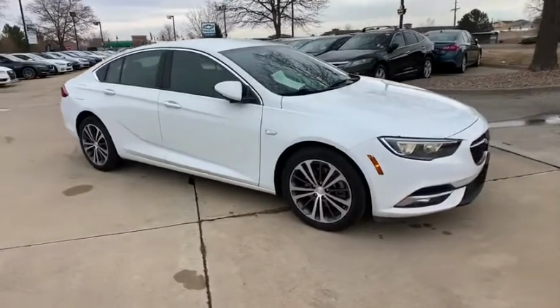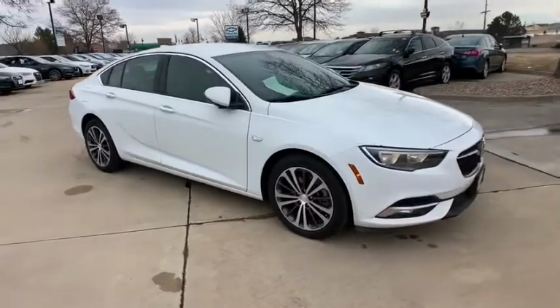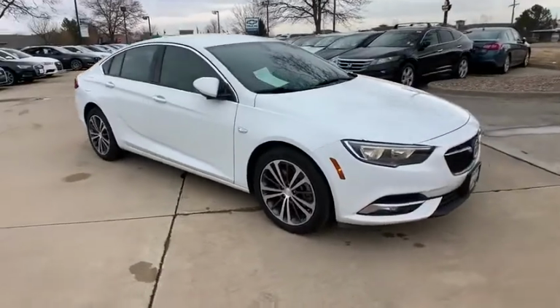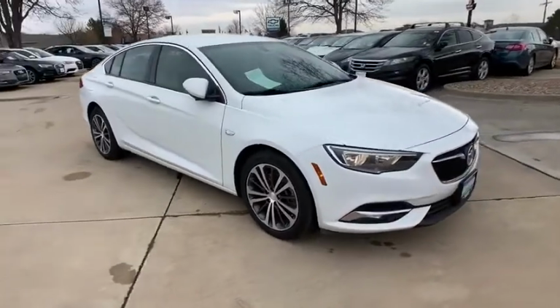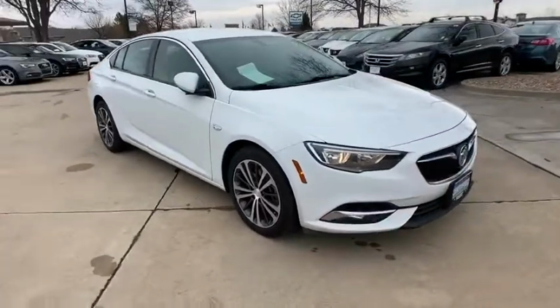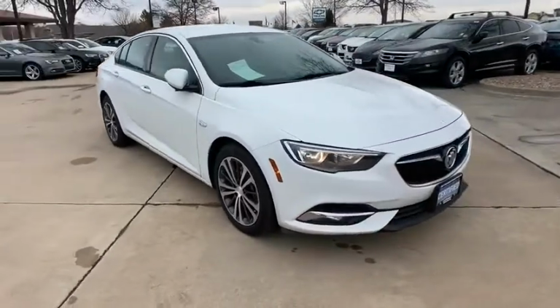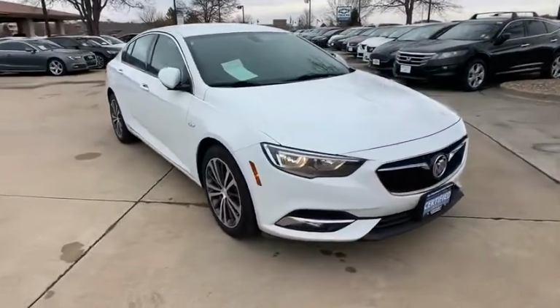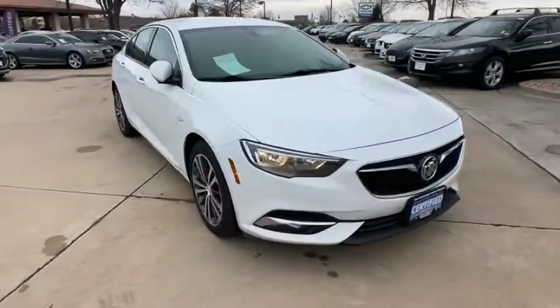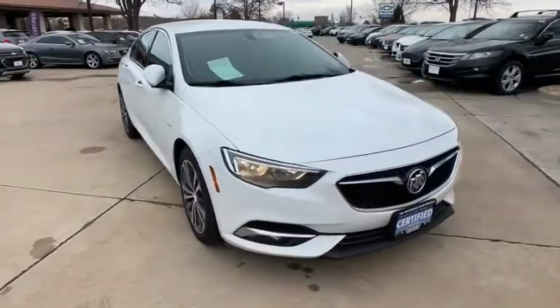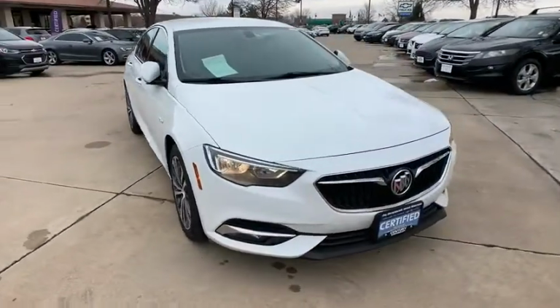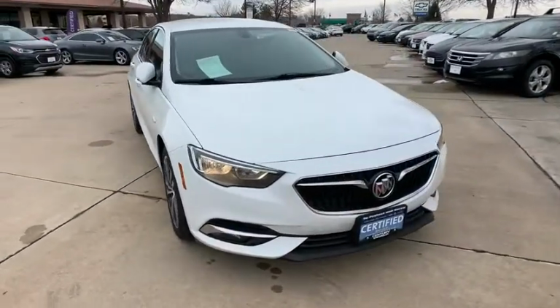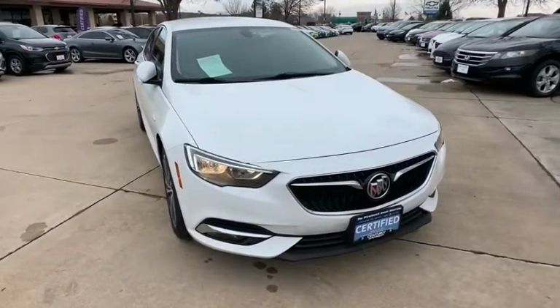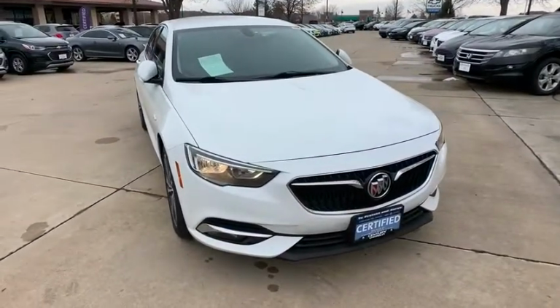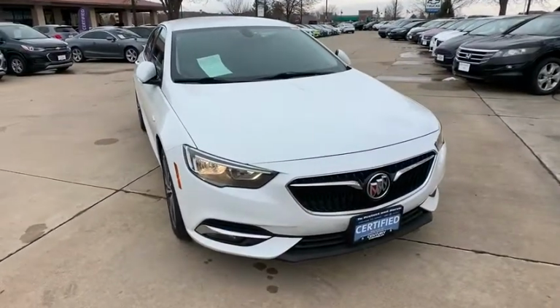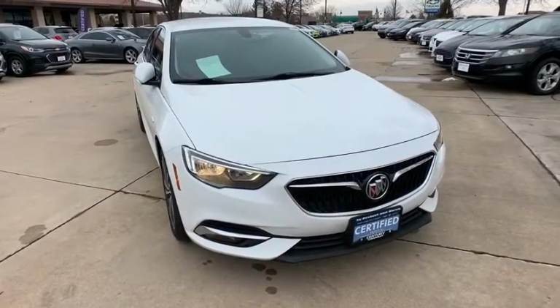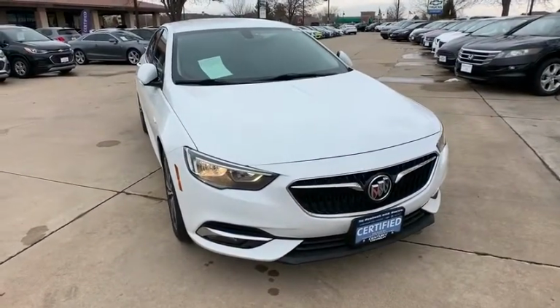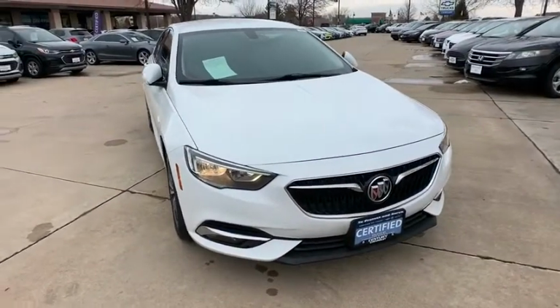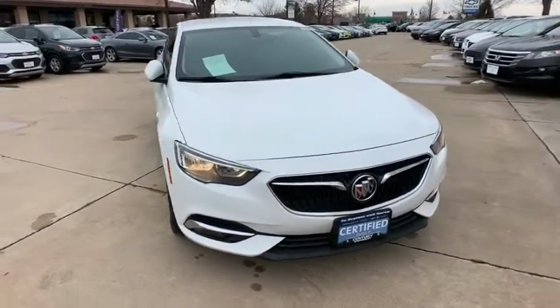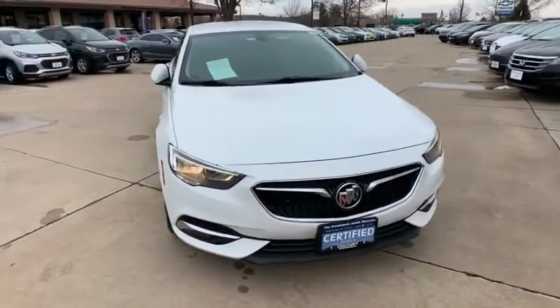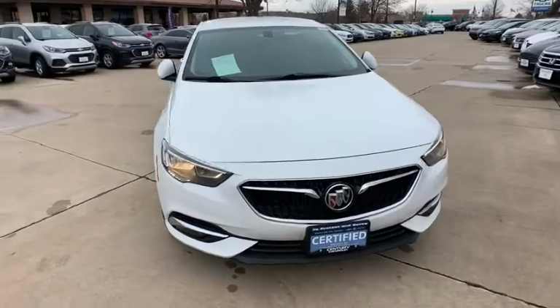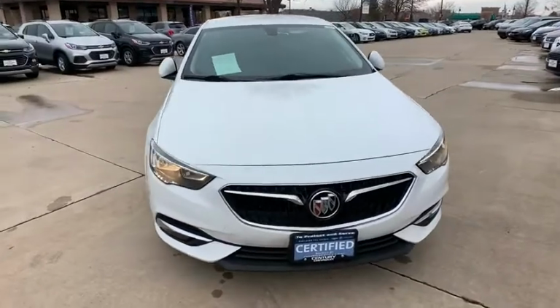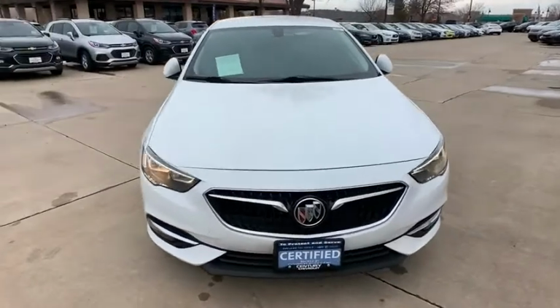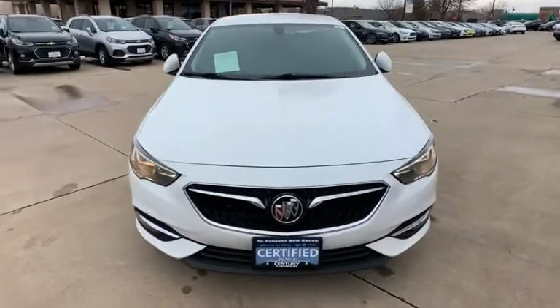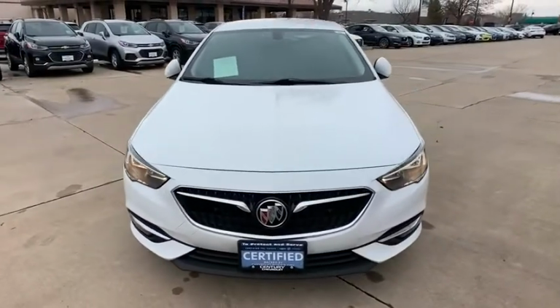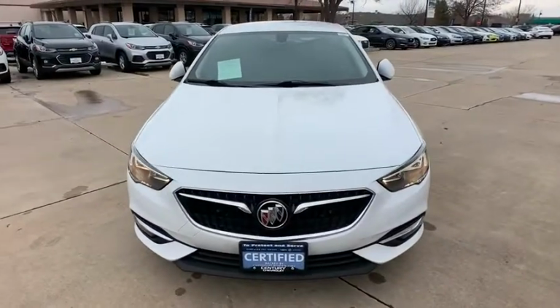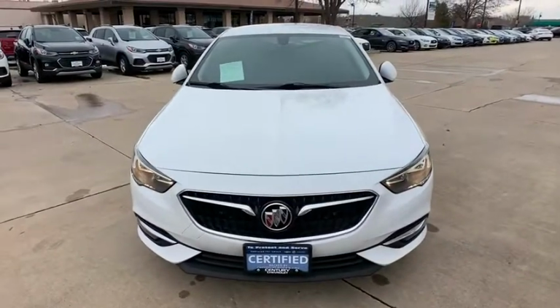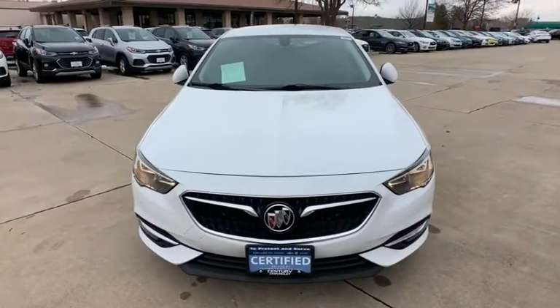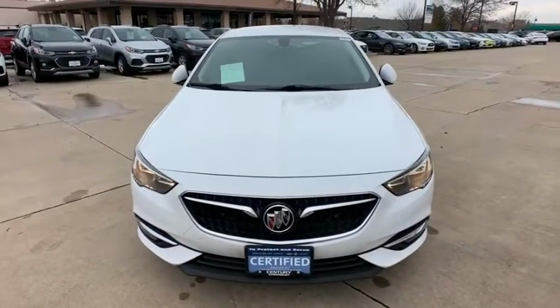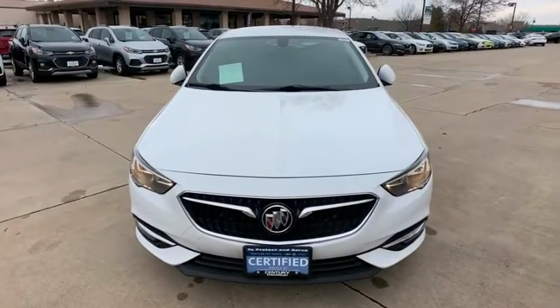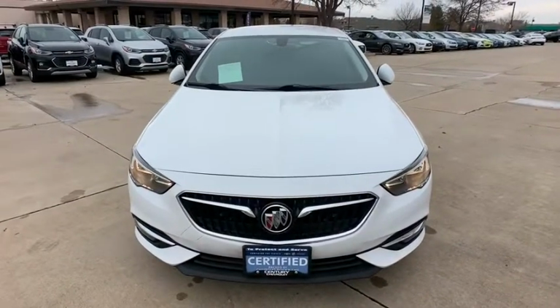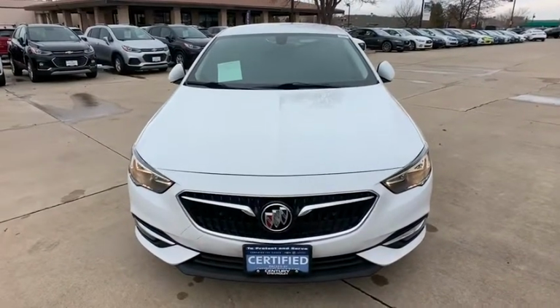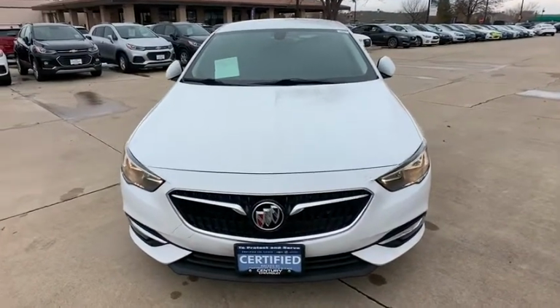Additional features include an overhead console, tachometer, remote keyless entry, Sirius satellite radio, panic alarm, brake assist, and power driver's seat.